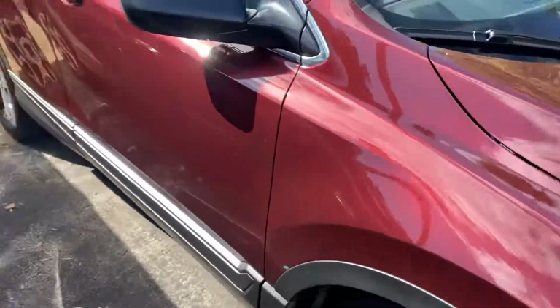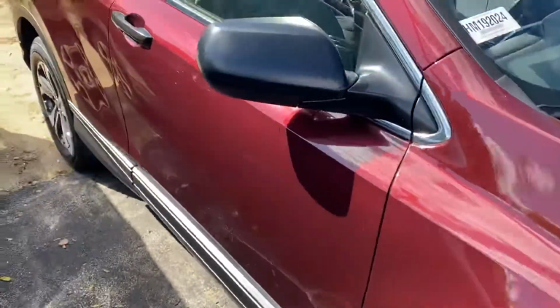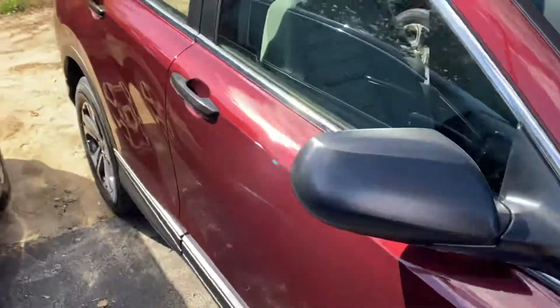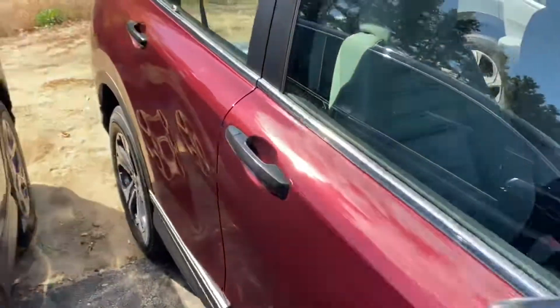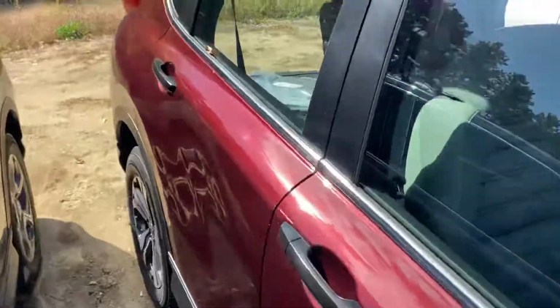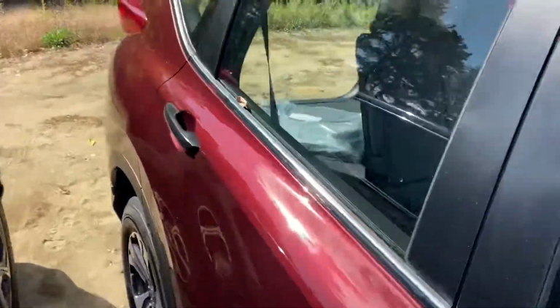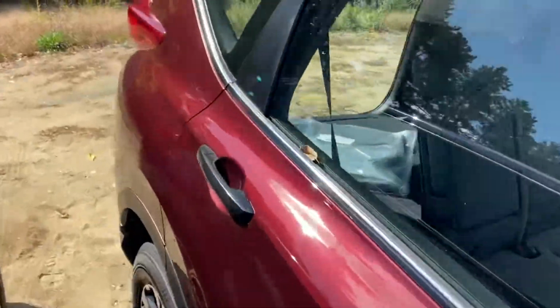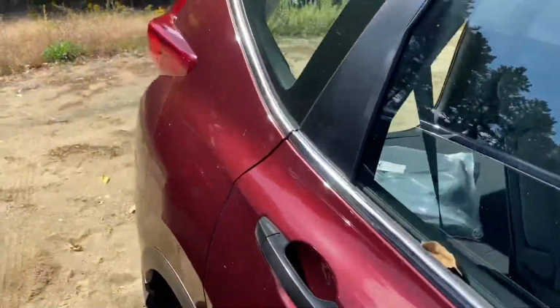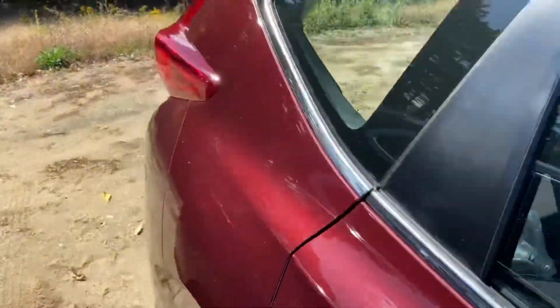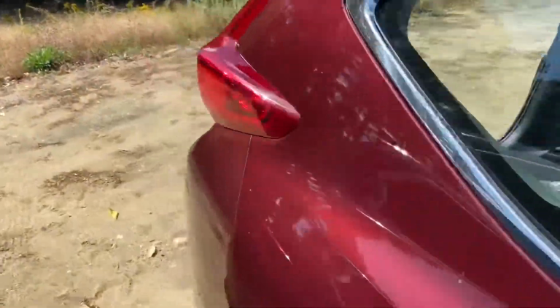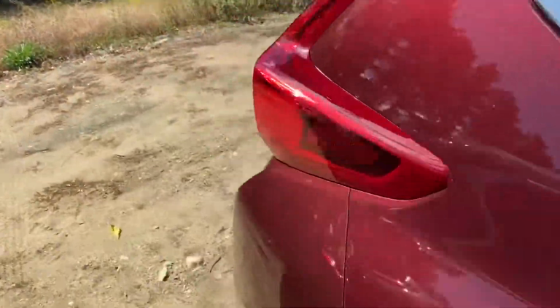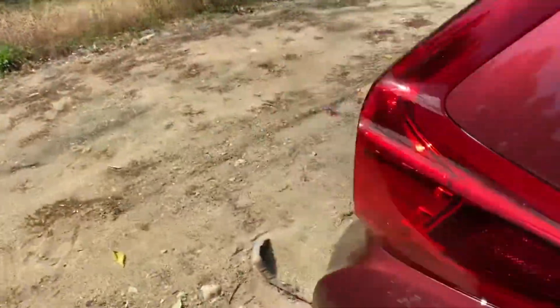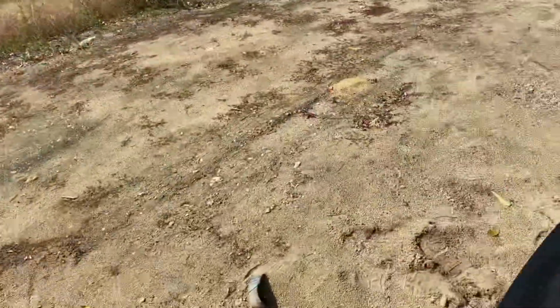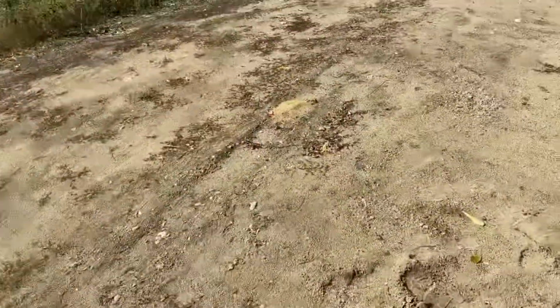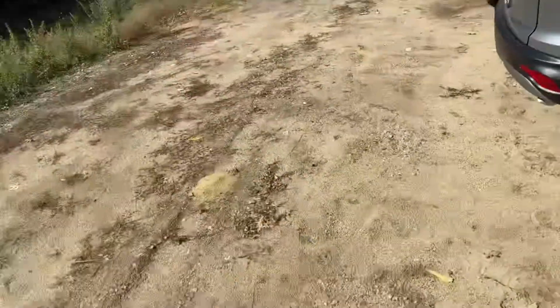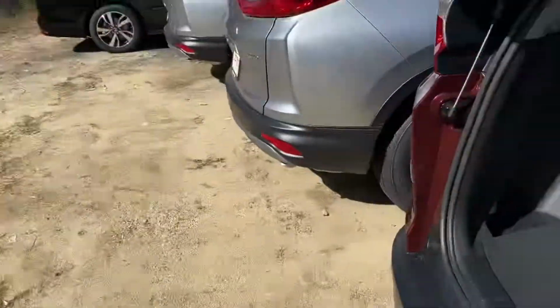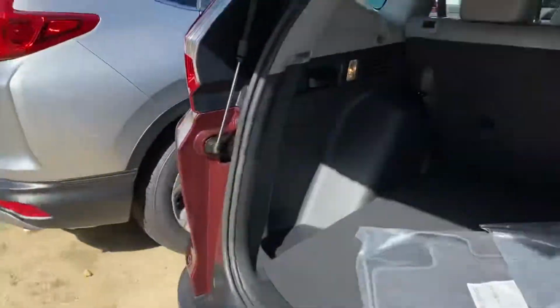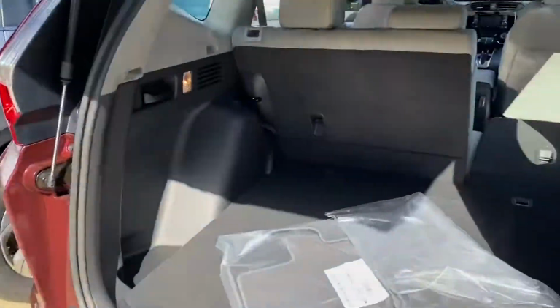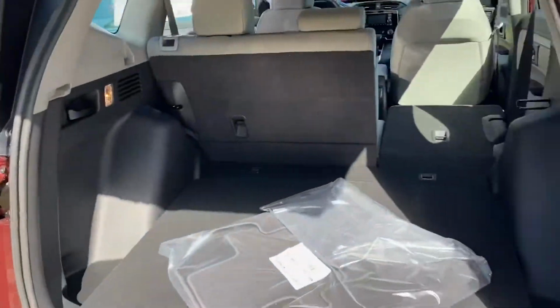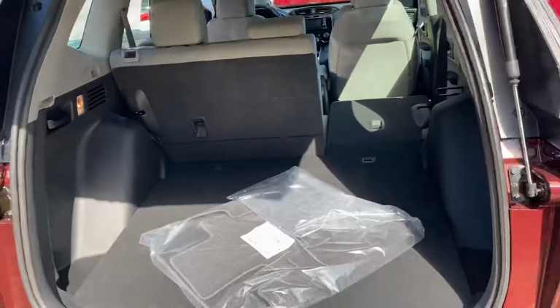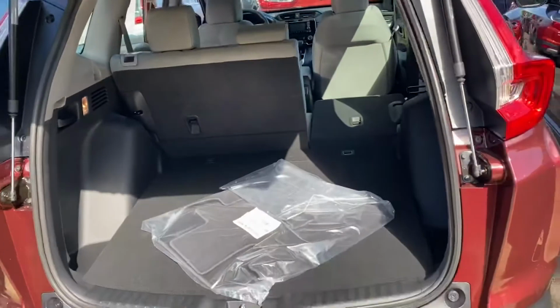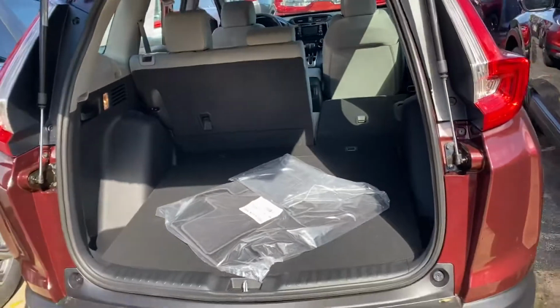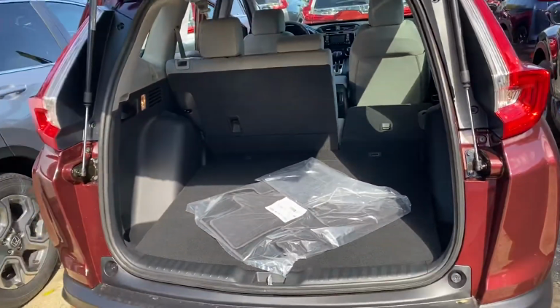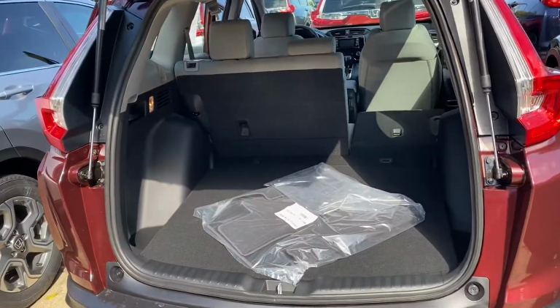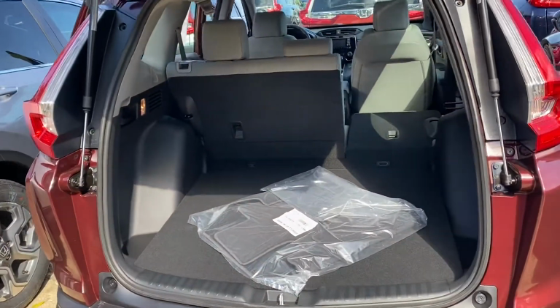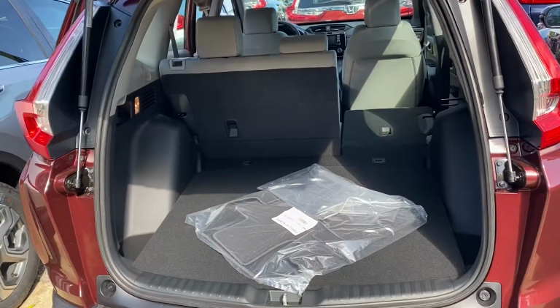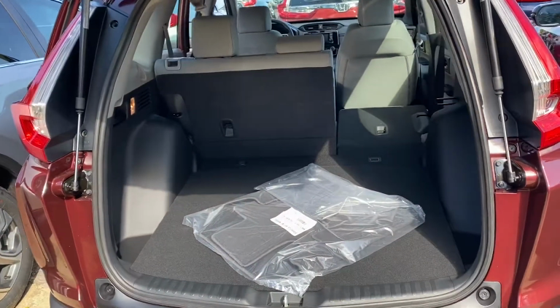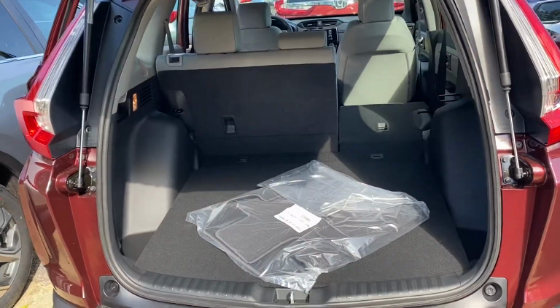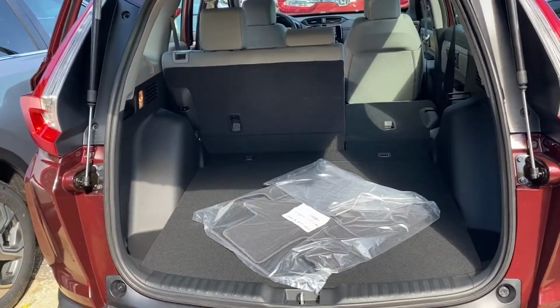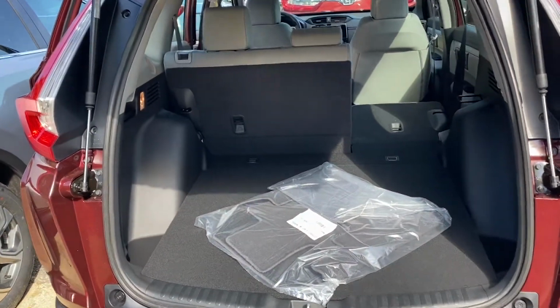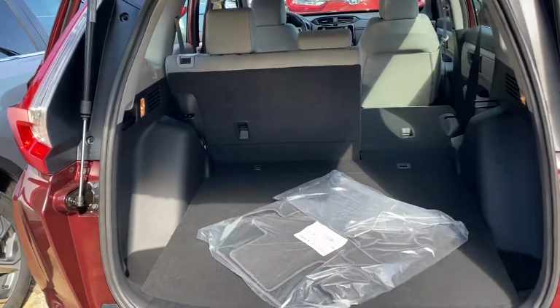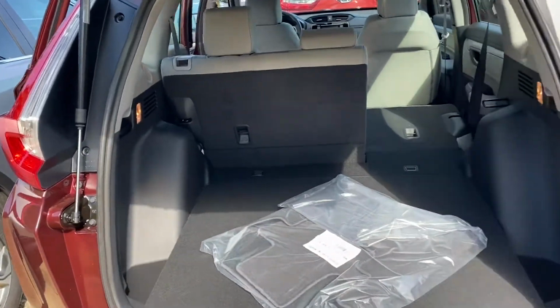I'm going to bring you over to the back here. As you can see, you have plenty of room here to store whatever you like, and the seats do fold down in a 60-40 split.